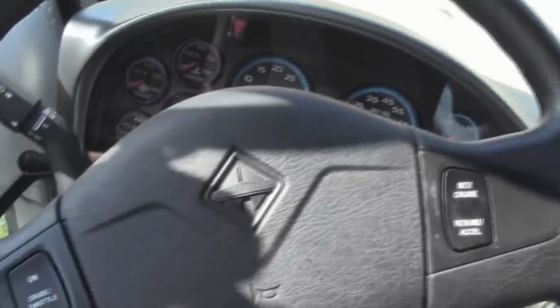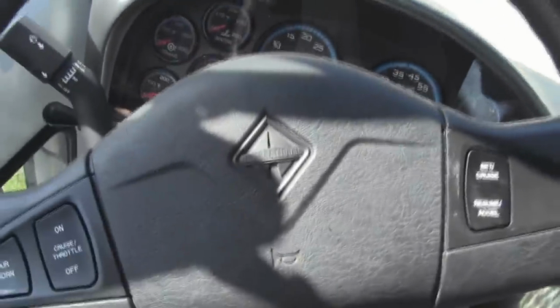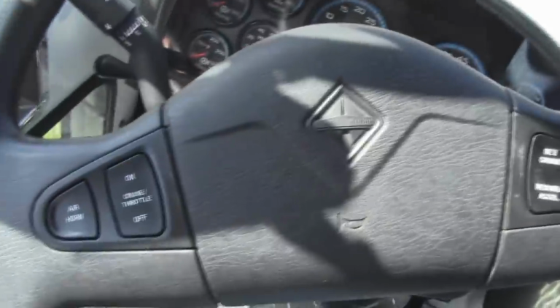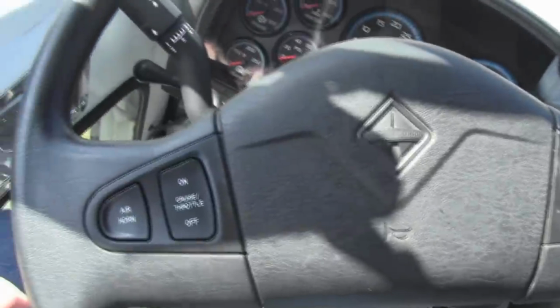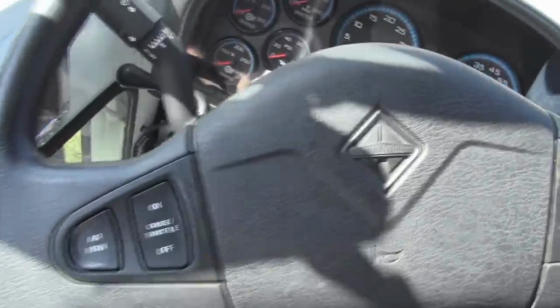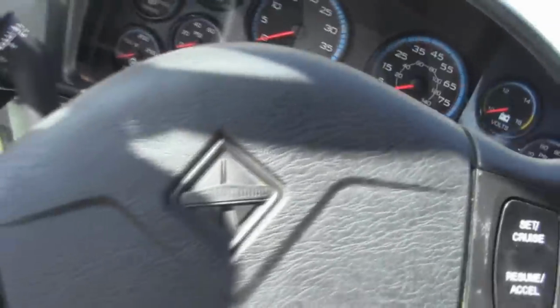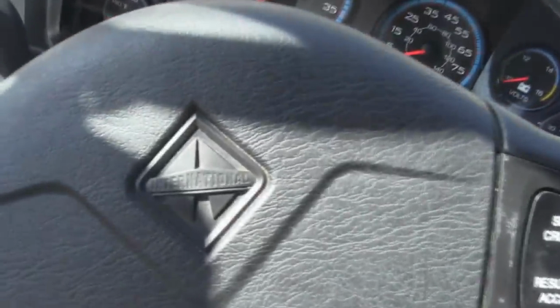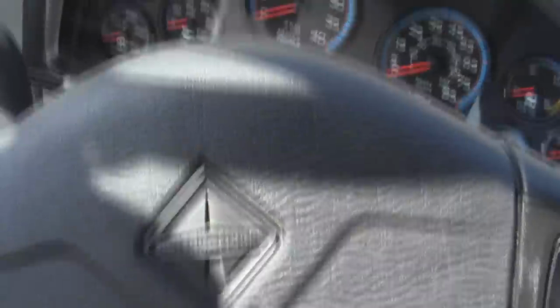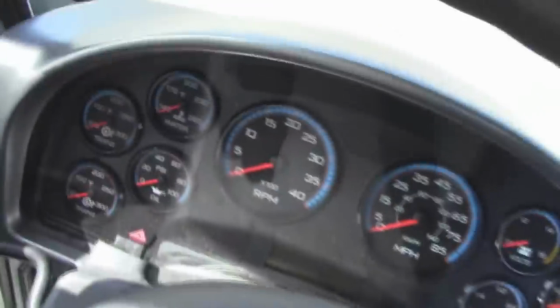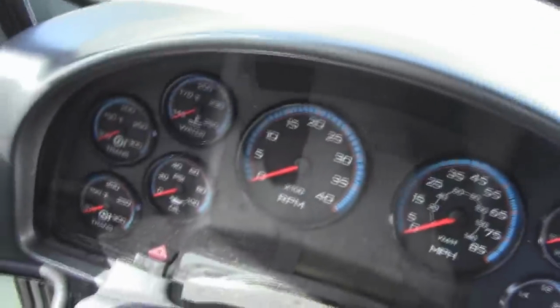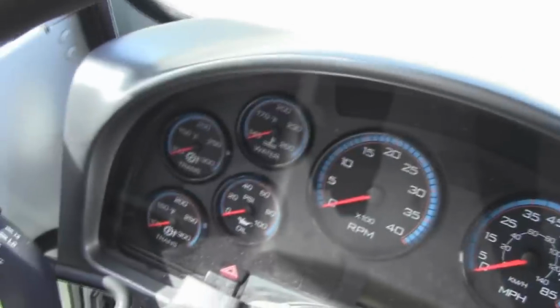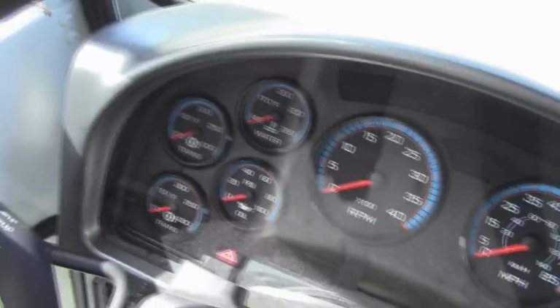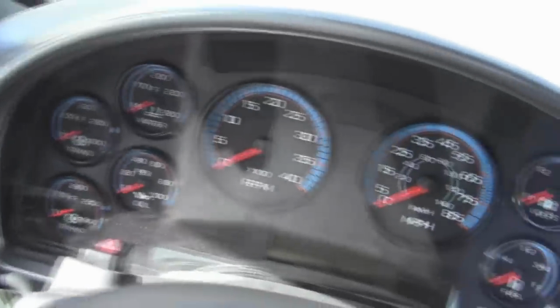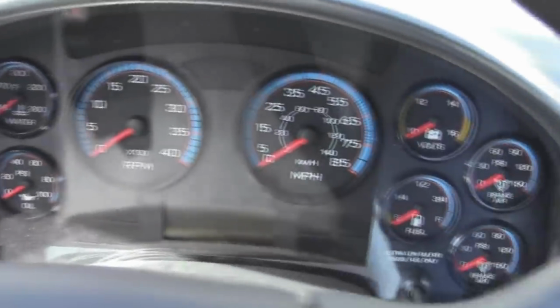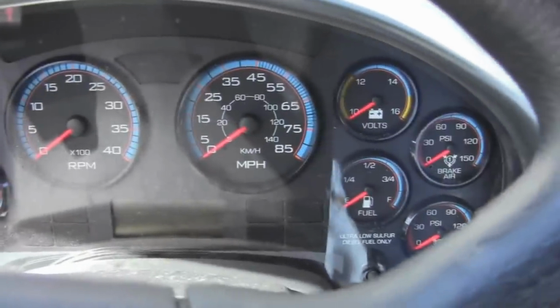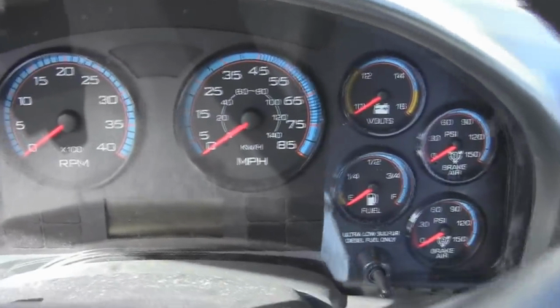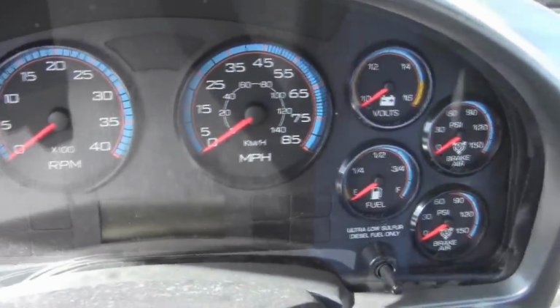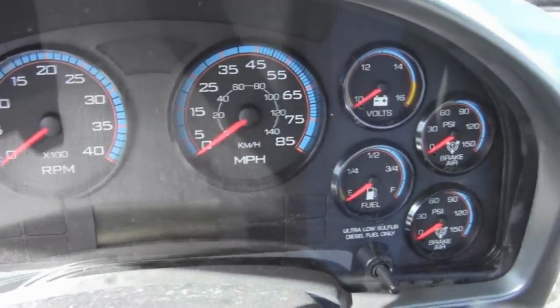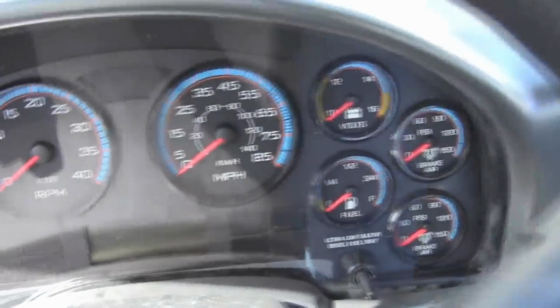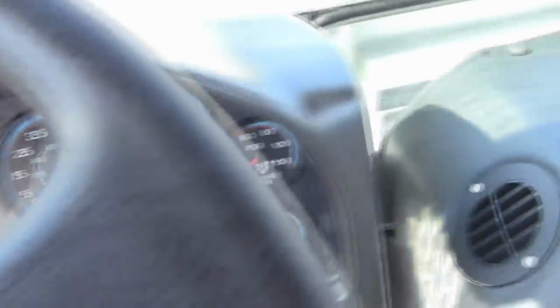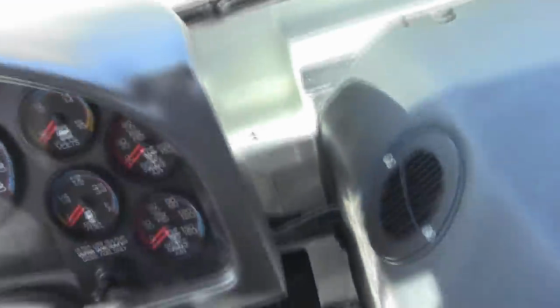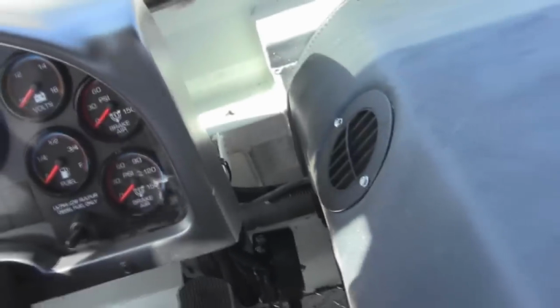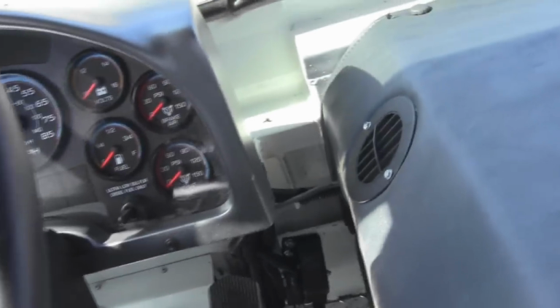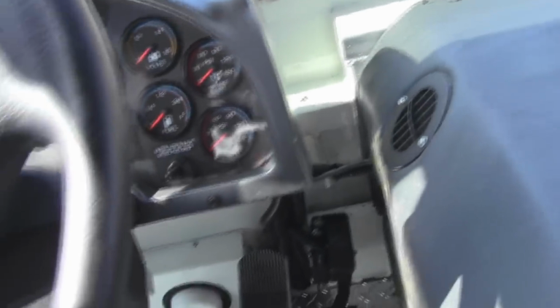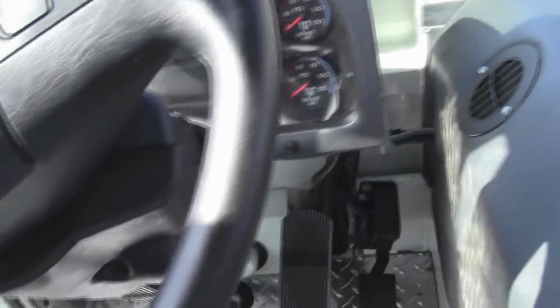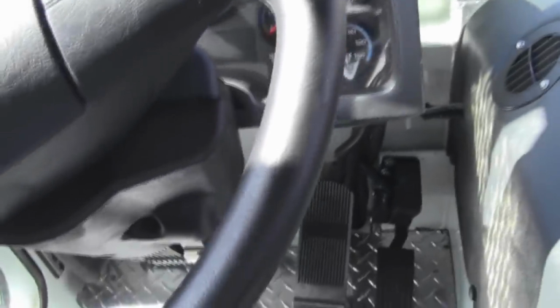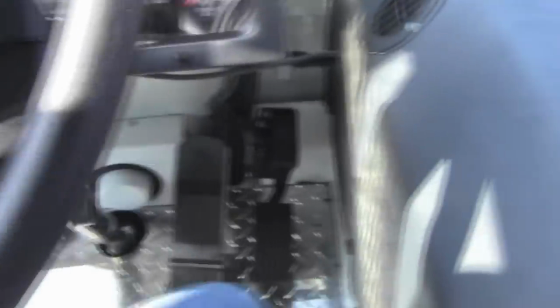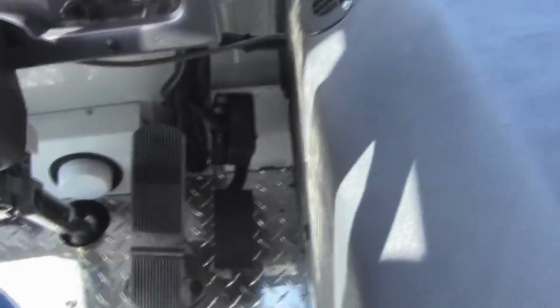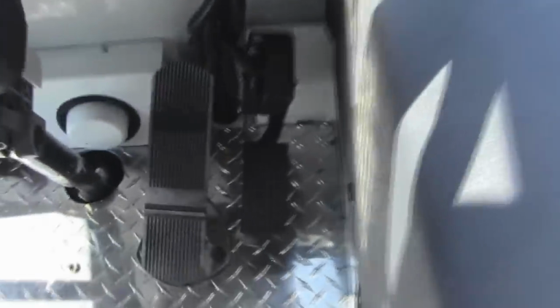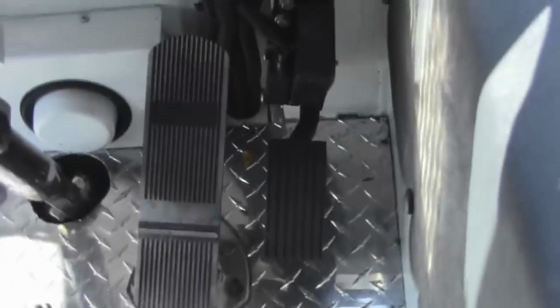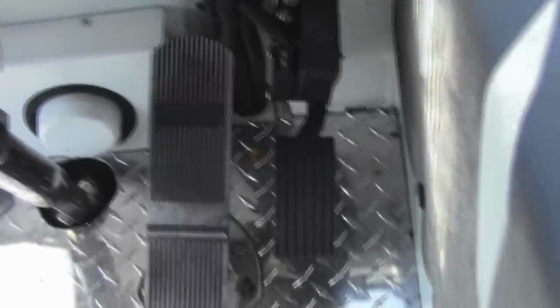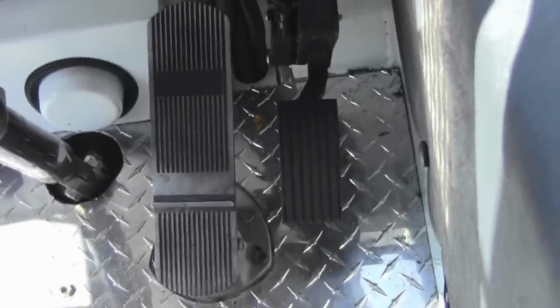Here's the steering wheel — and like I said, International gauges. And there are your pedals down there.